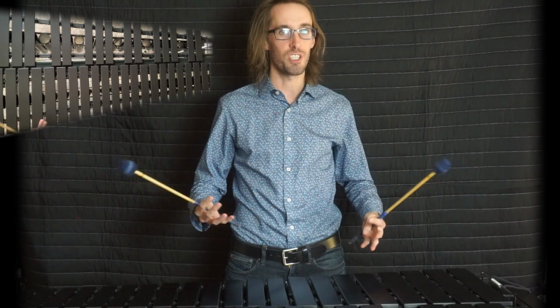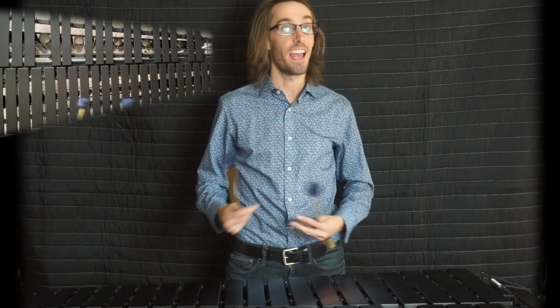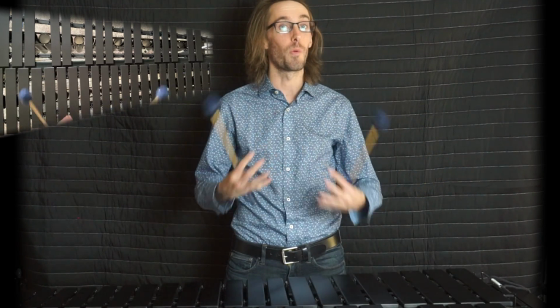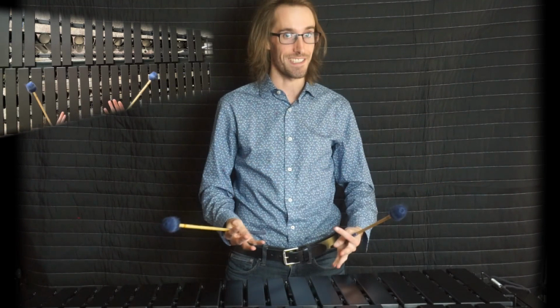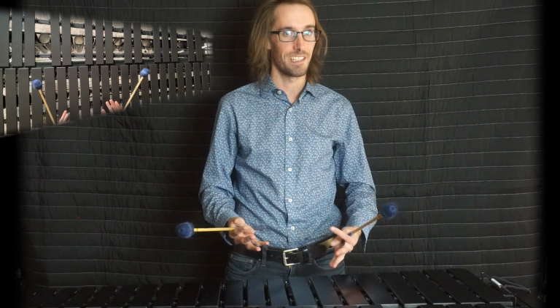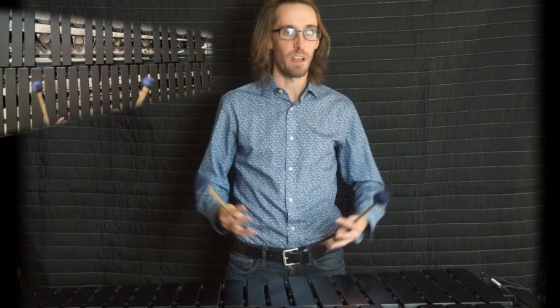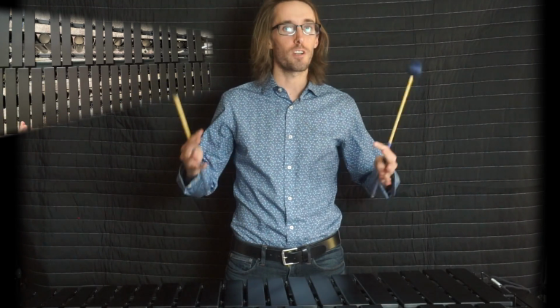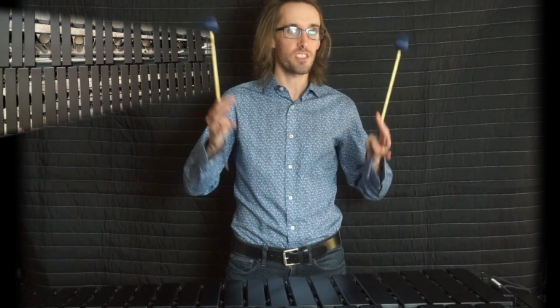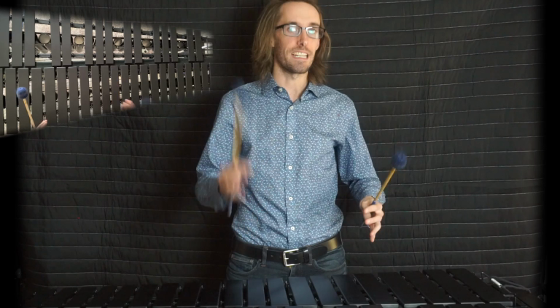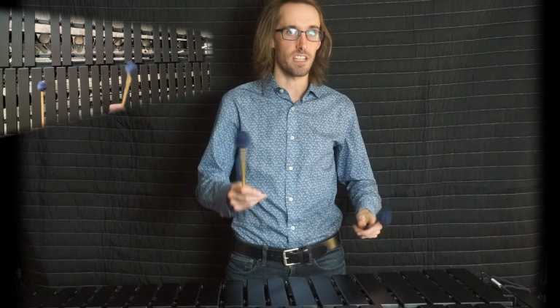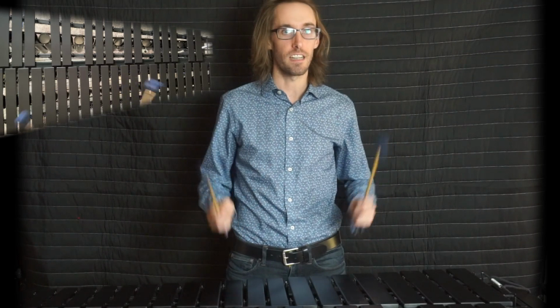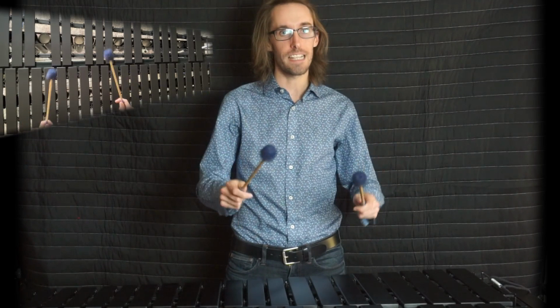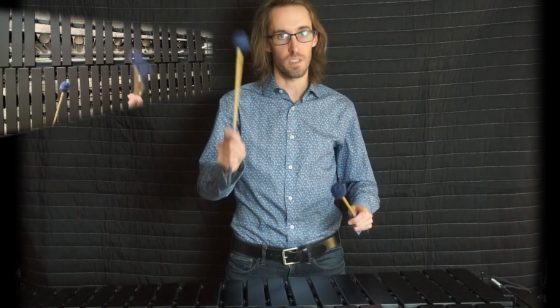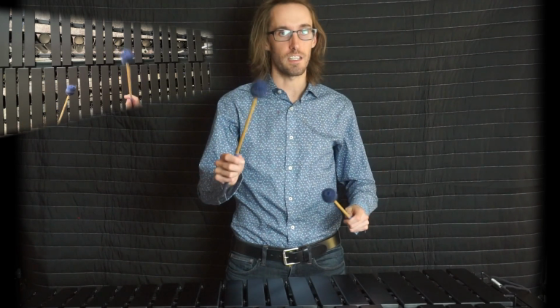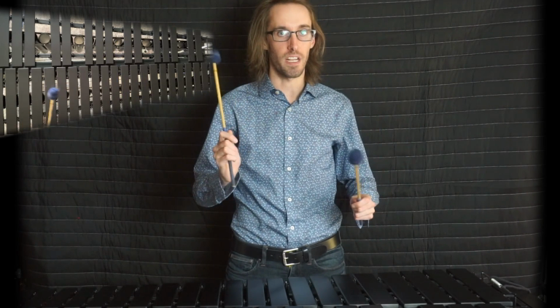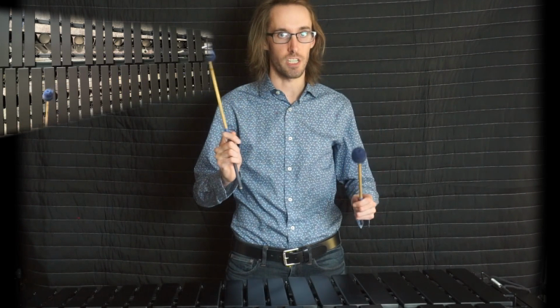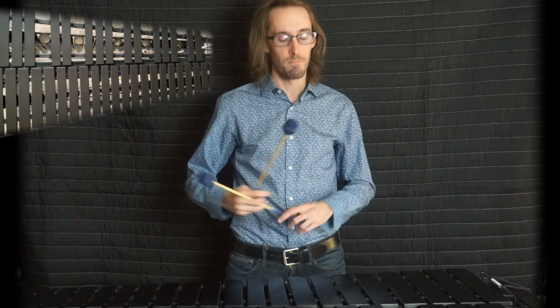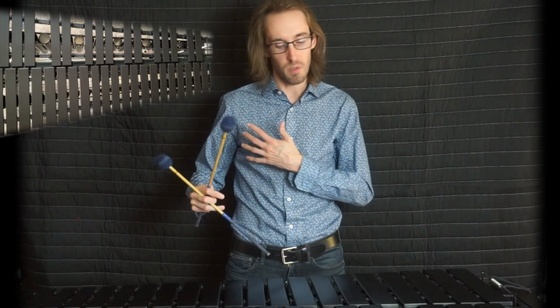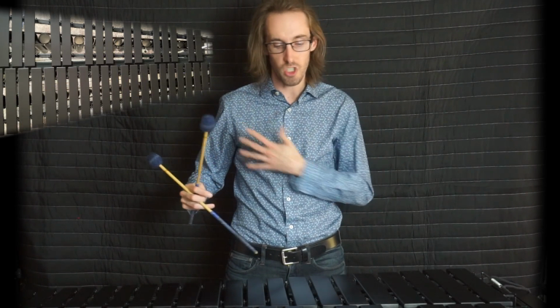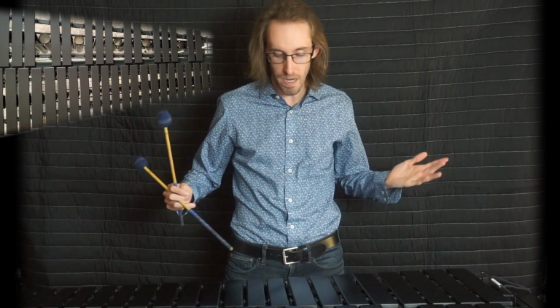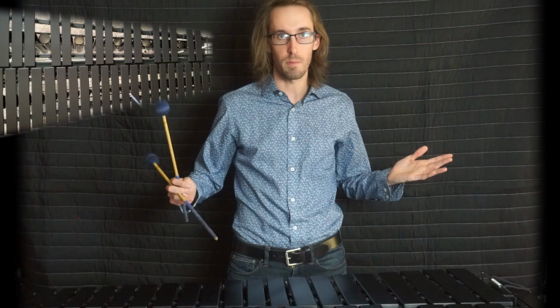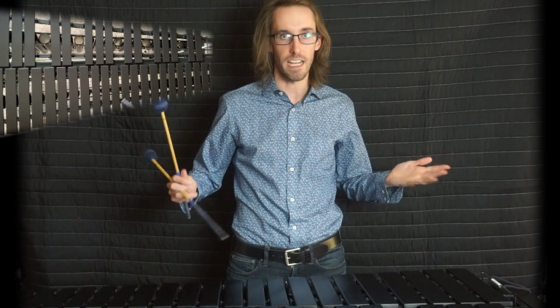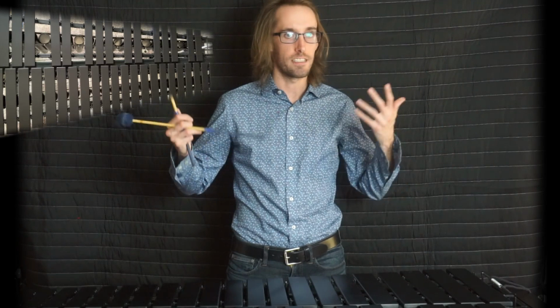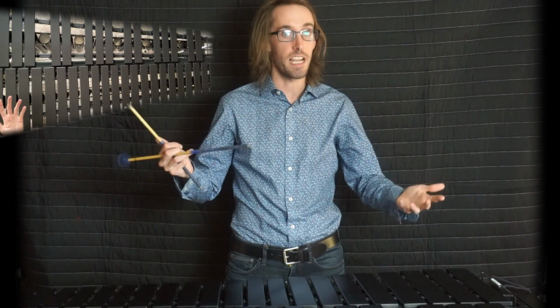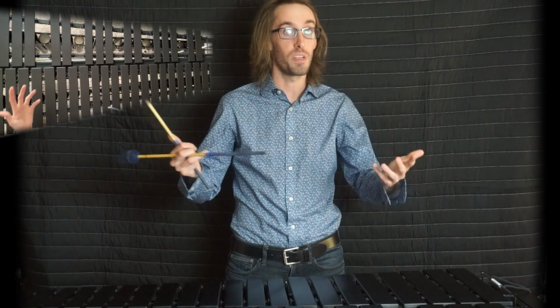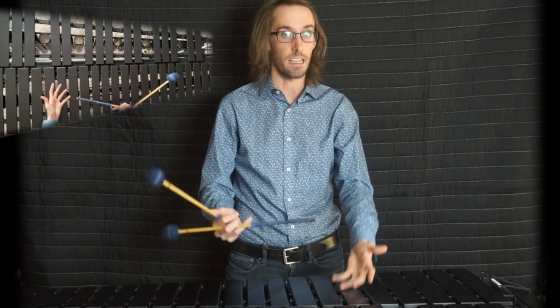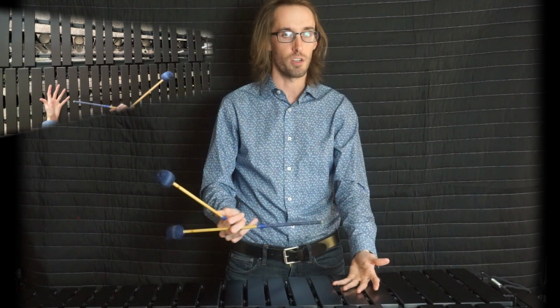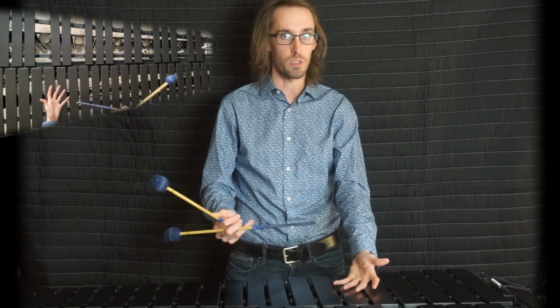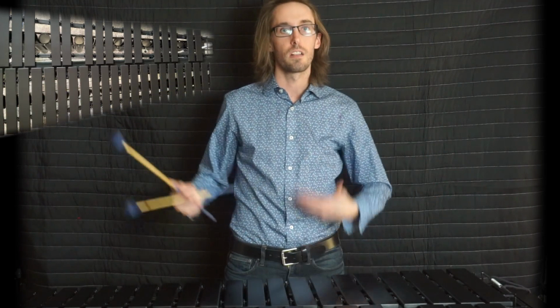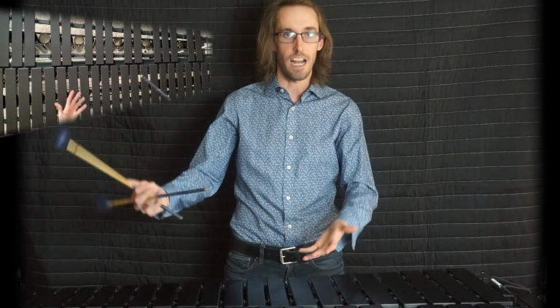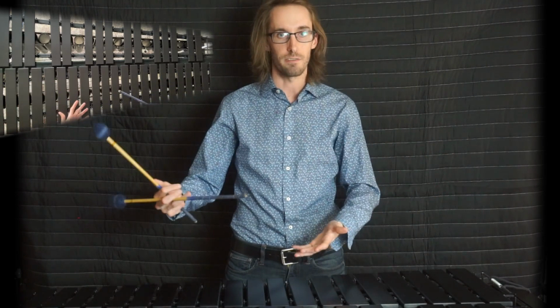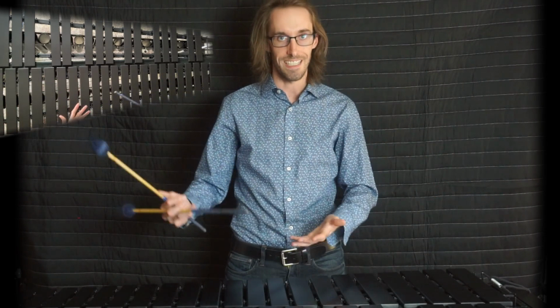Once you achieve that kind of clarity and economy of motion — and awareness of what could be extraneous in your technique — that's when you're really starting to make your playing efficient. Remember, this is just a way to clean up your playing; it's a technical beginning to your approach. Later on we're going to fill it in.